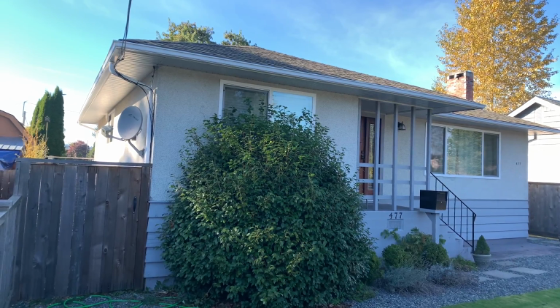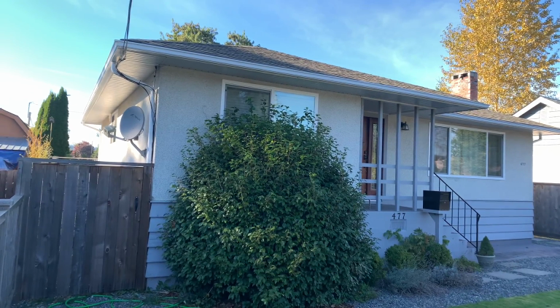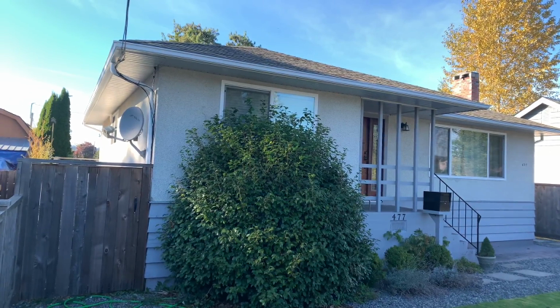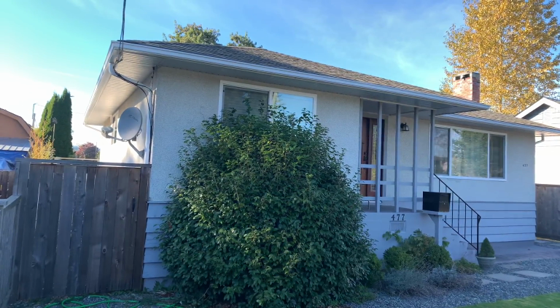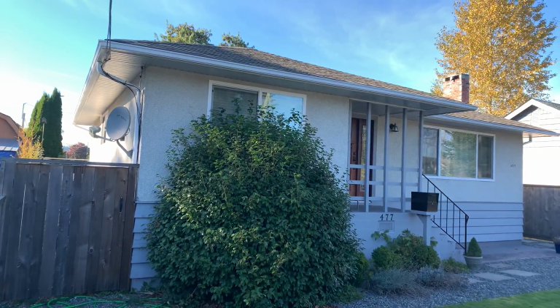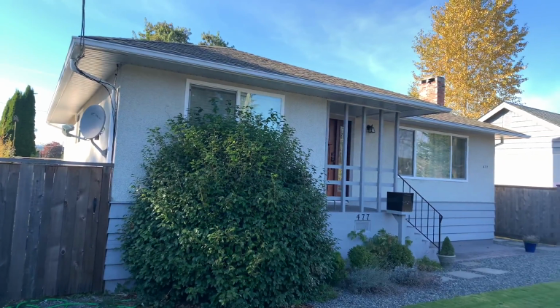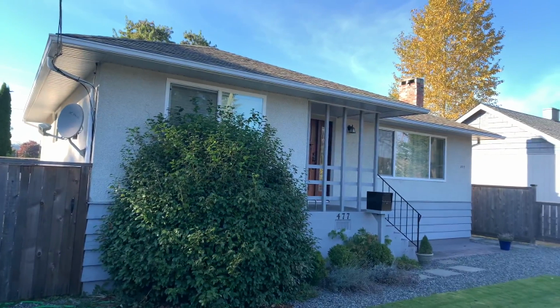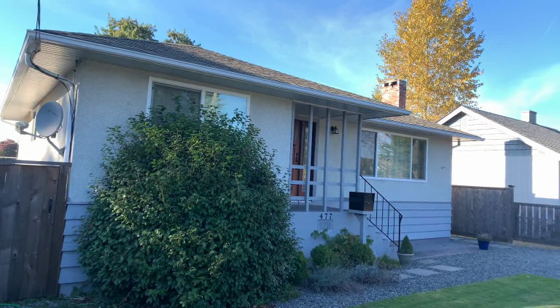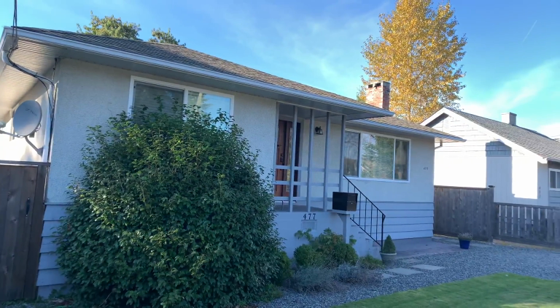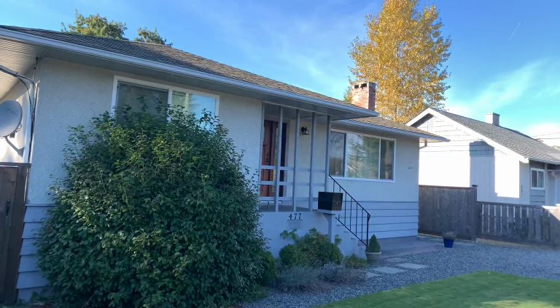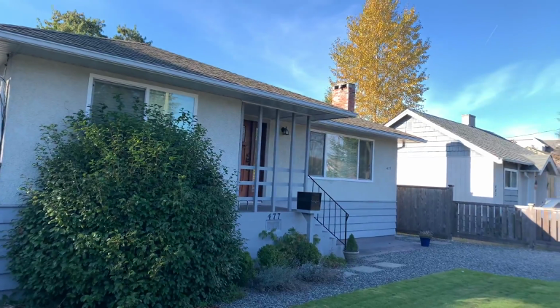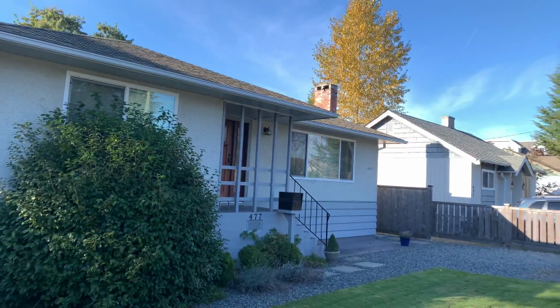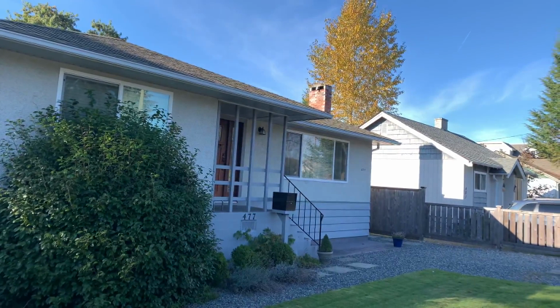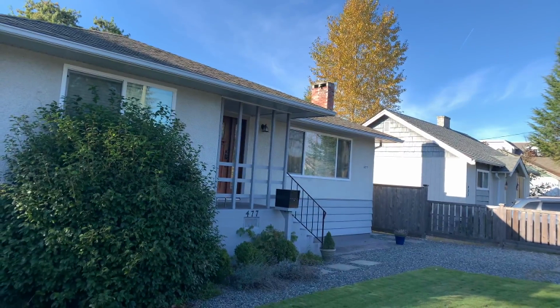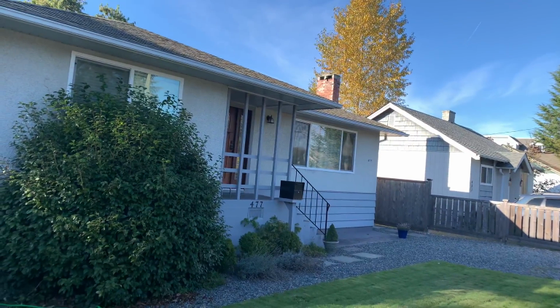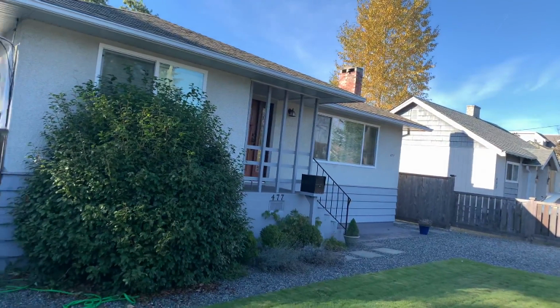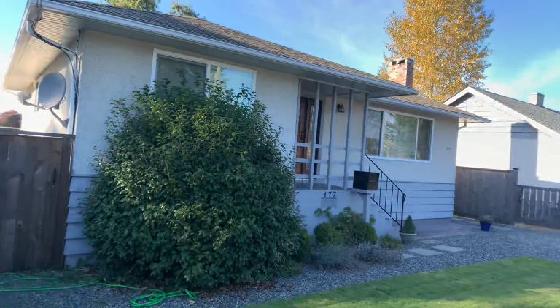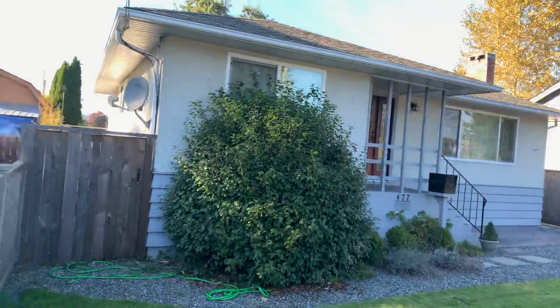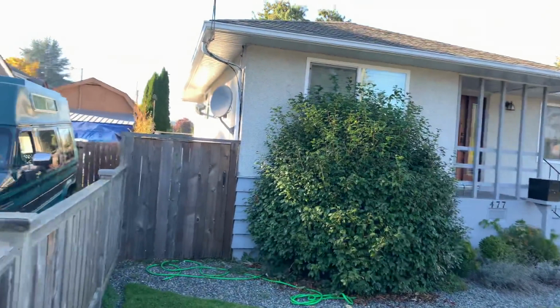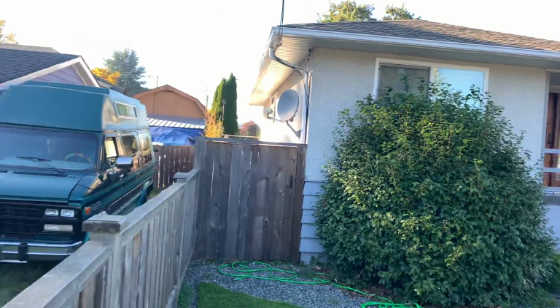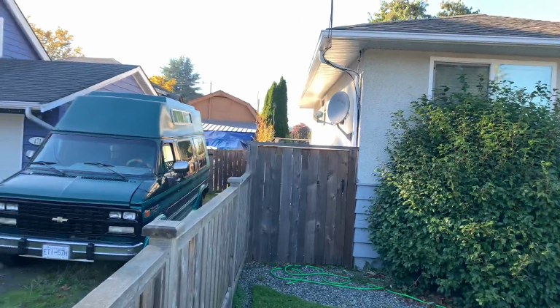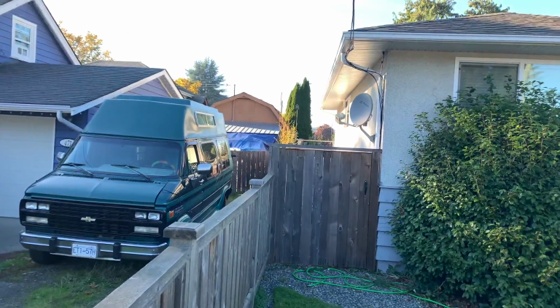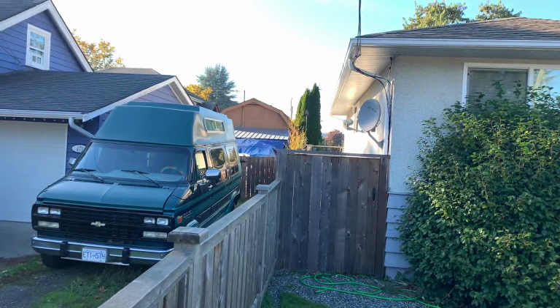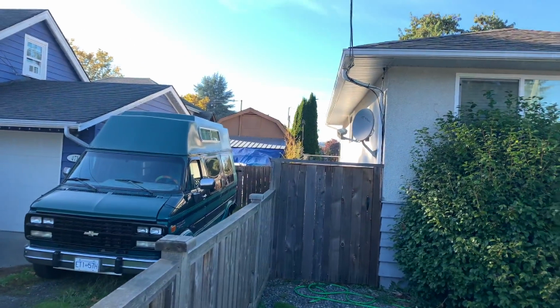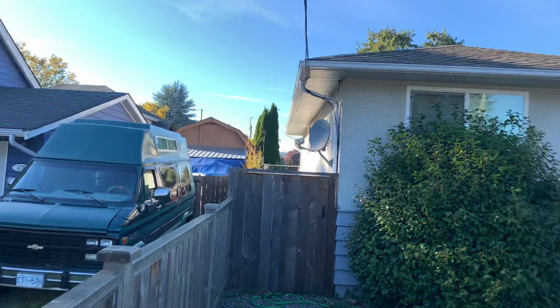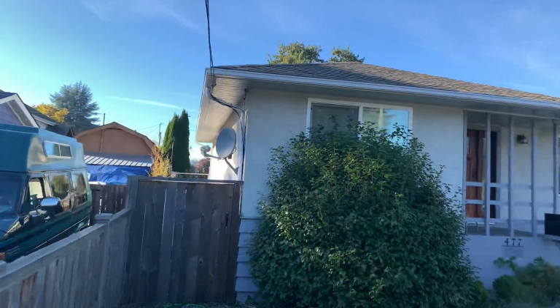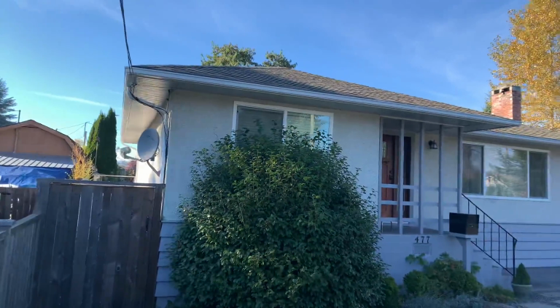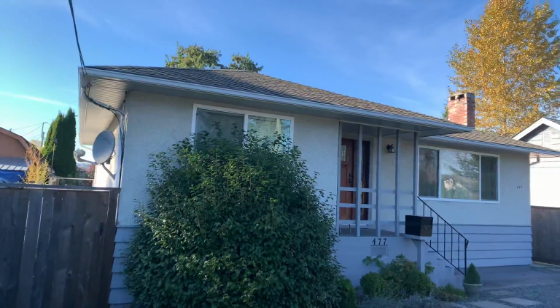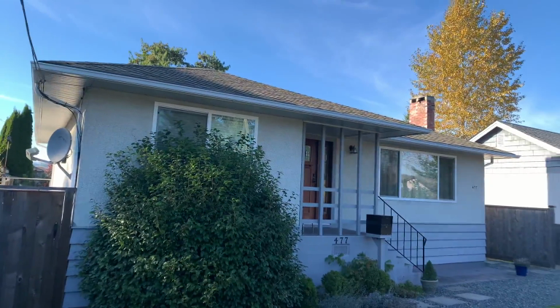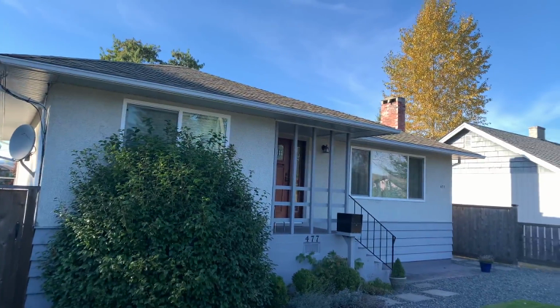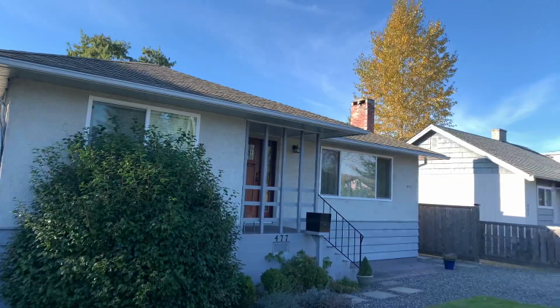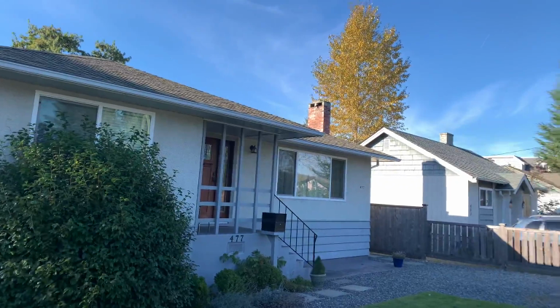Hello everybody and welcome to 477 Howard. I'm going to spend just a couple of quick minutes and give you a bit of a virtual exterior tour of this house that we've got for sale on the market. This has just popped on the market — 477 Howard in beautiful East Duncan.